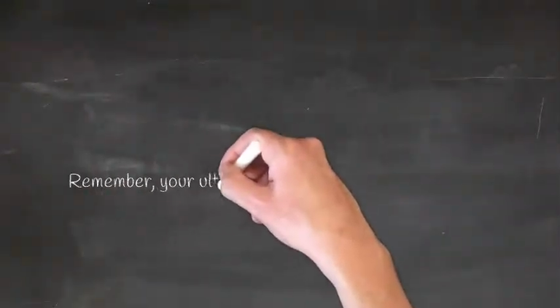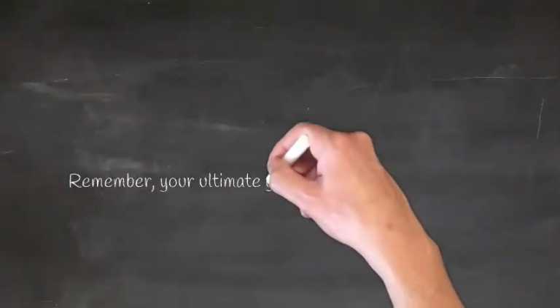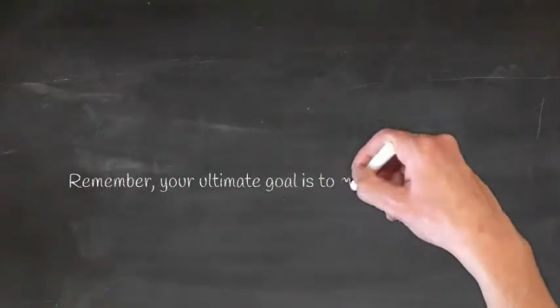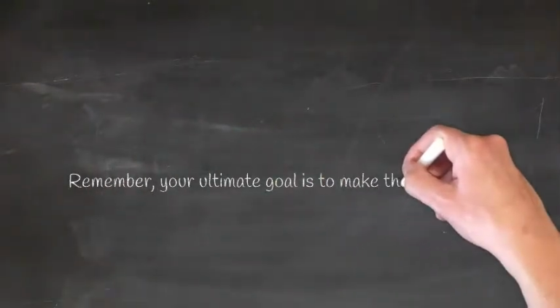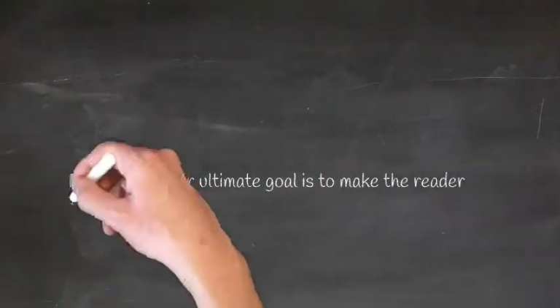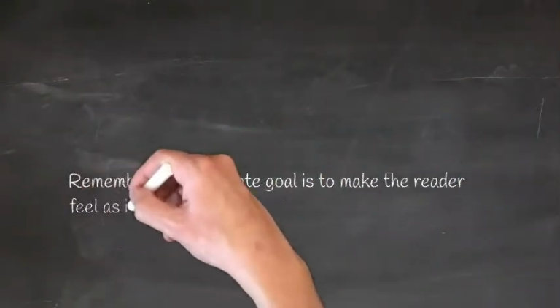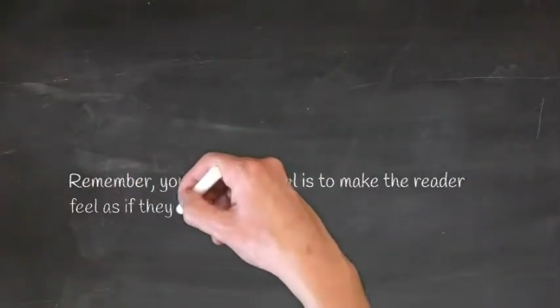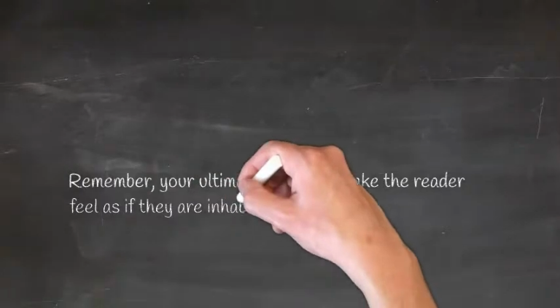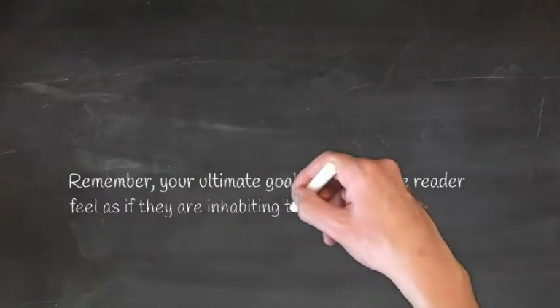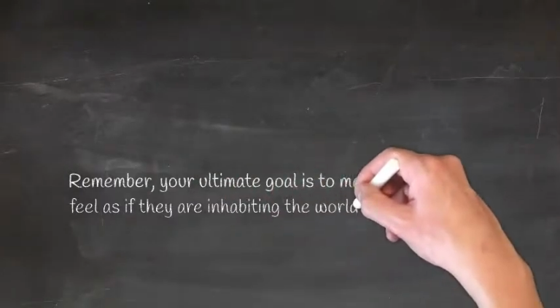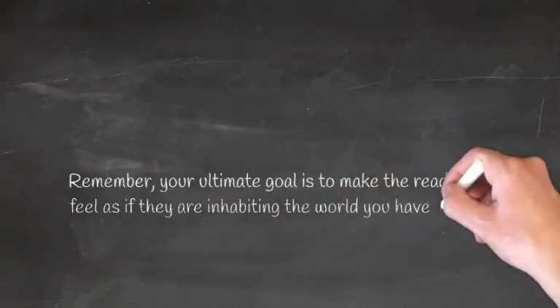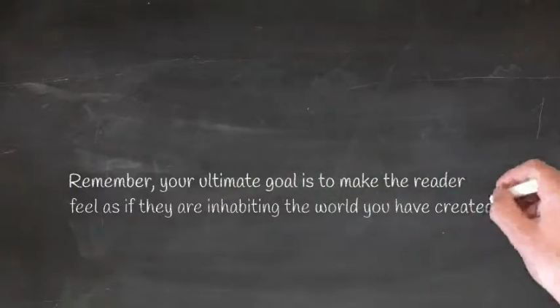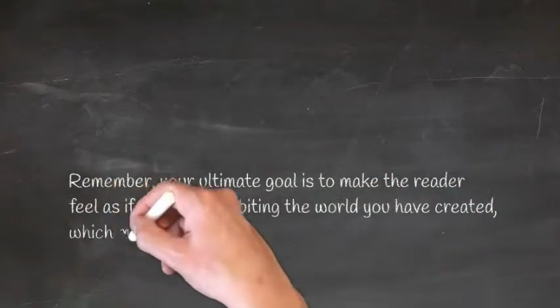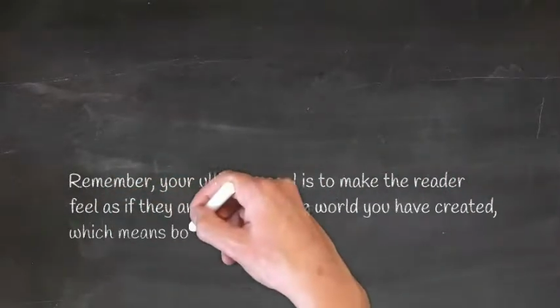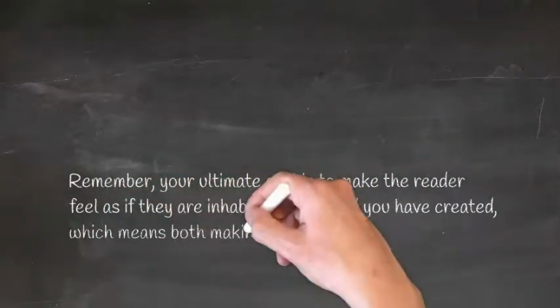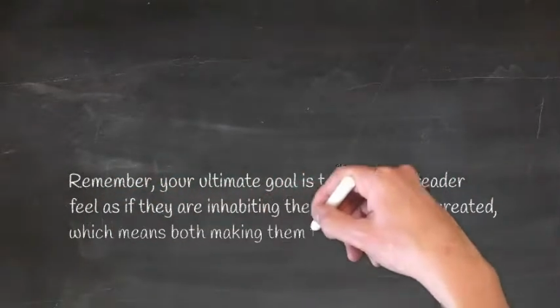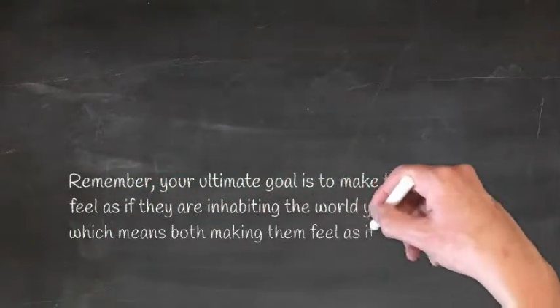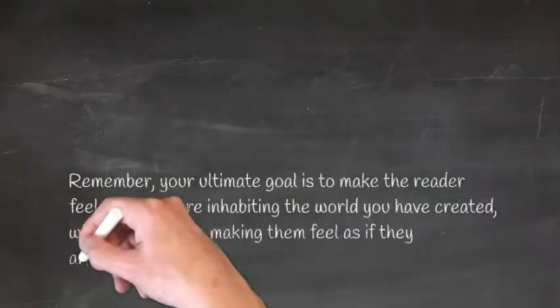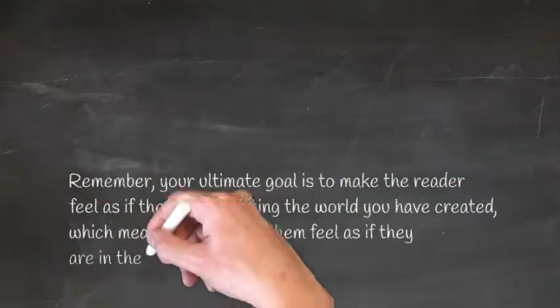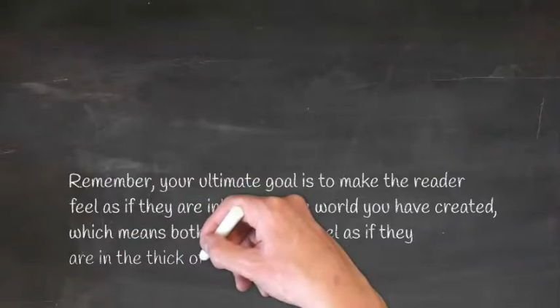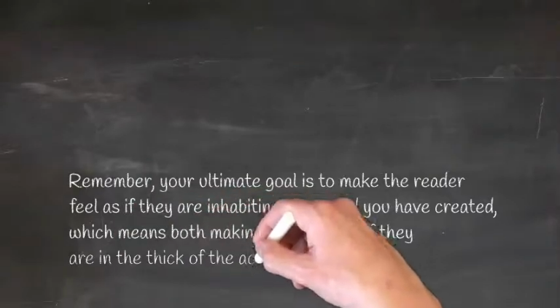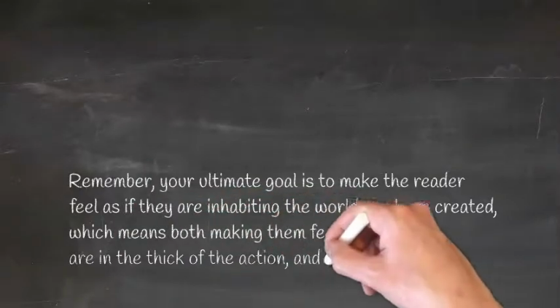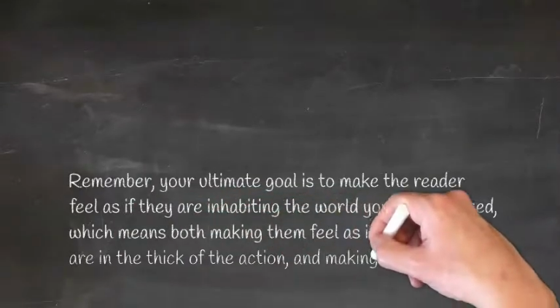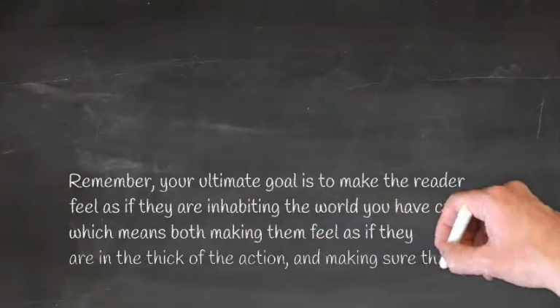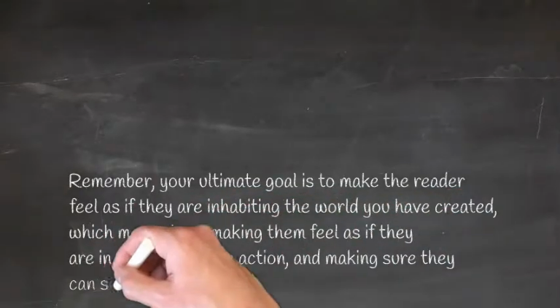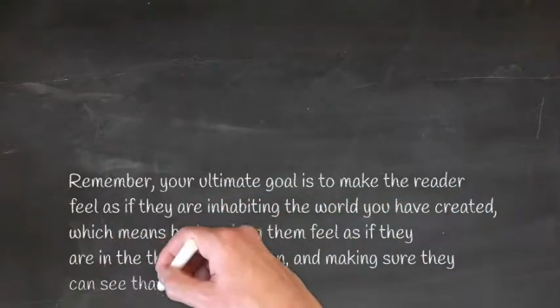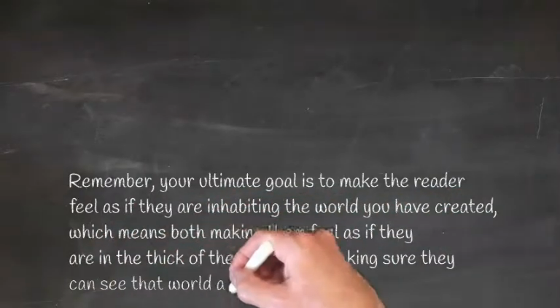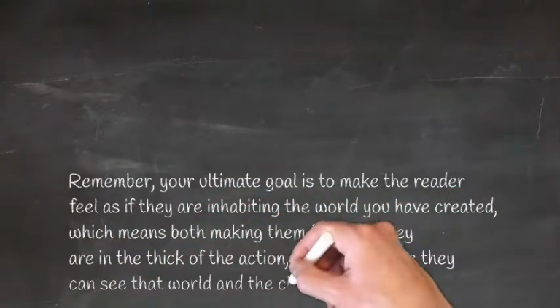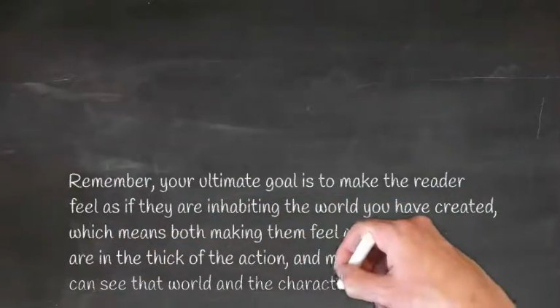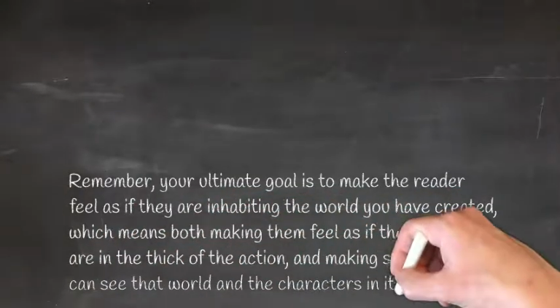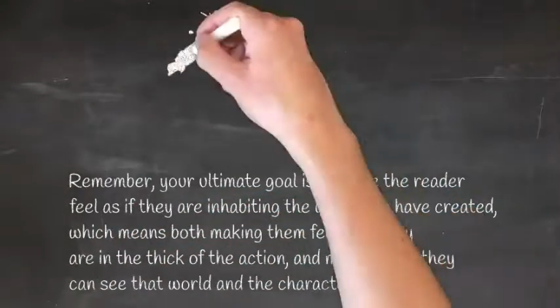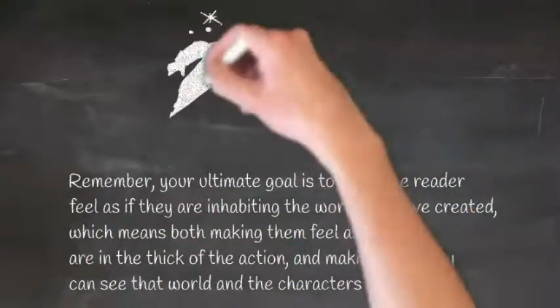Remember, your ultimate goal is to make the reader feel as if they are inhabiting the world you have created — which means both making them feel as if they are in the thick of the action, and making sure they can see that world and the characters in it.